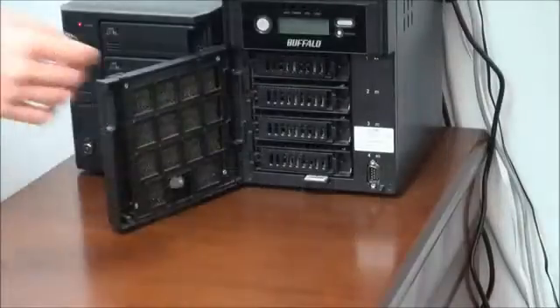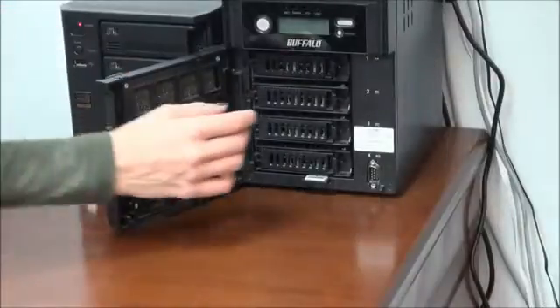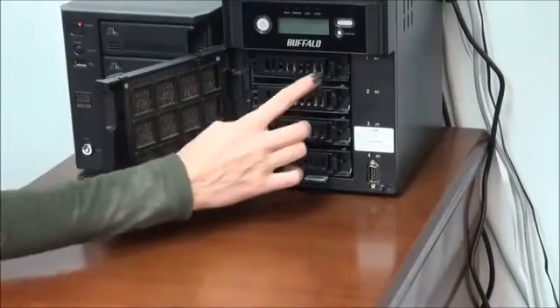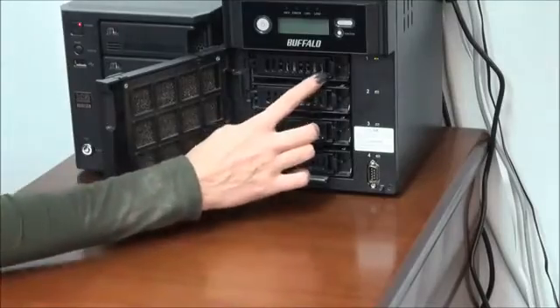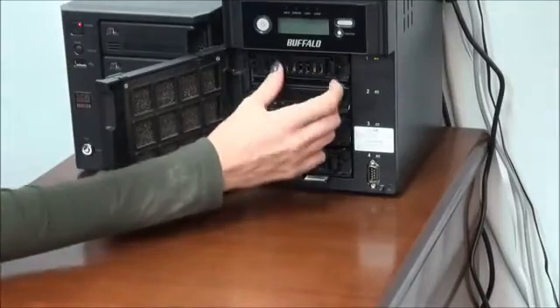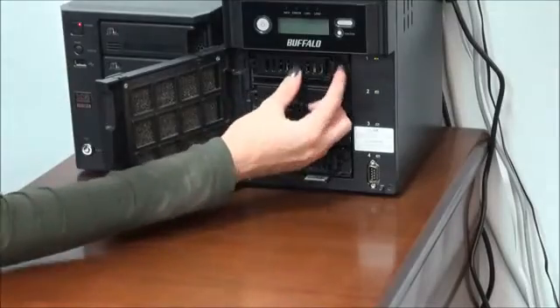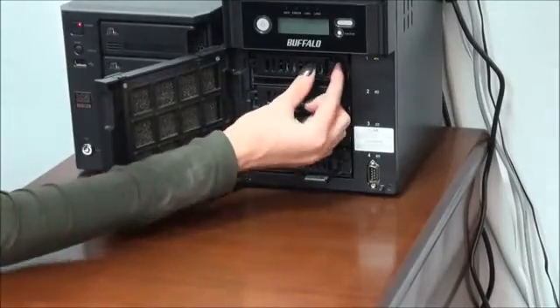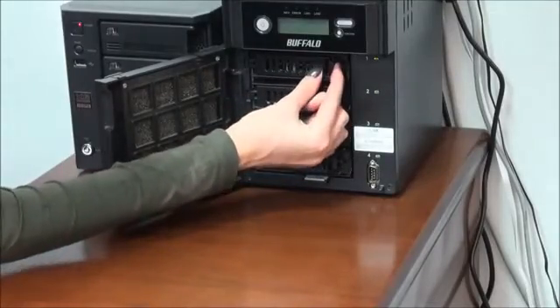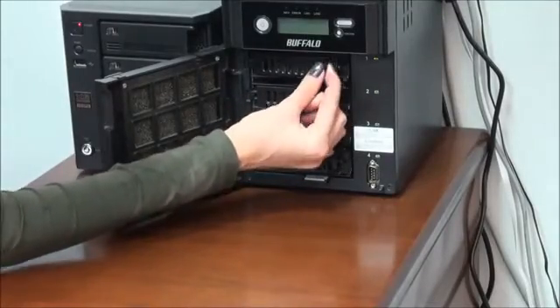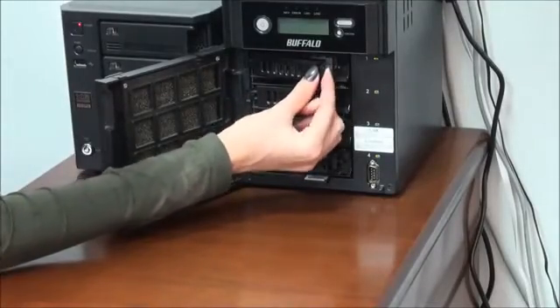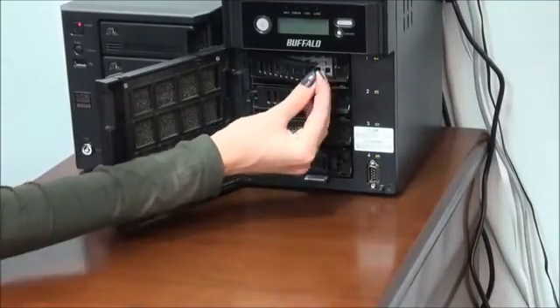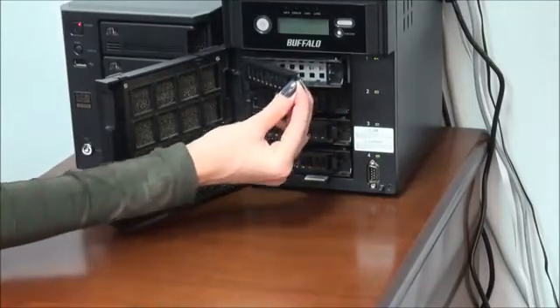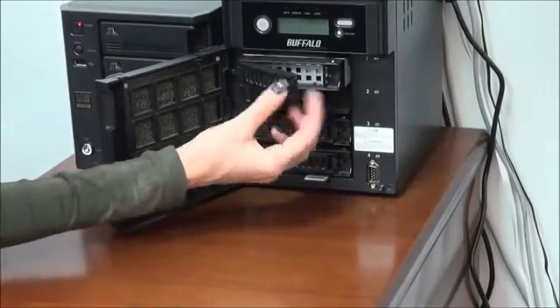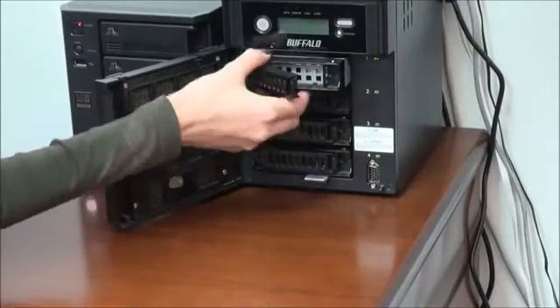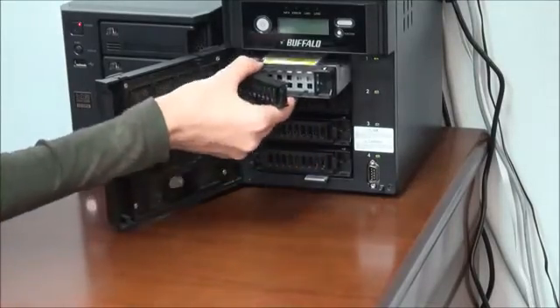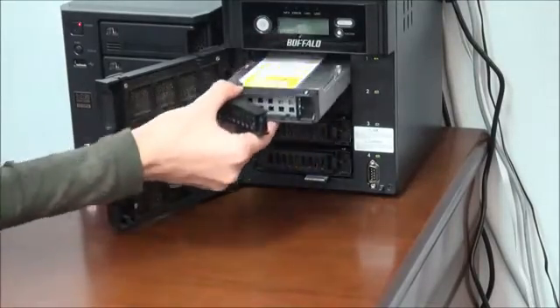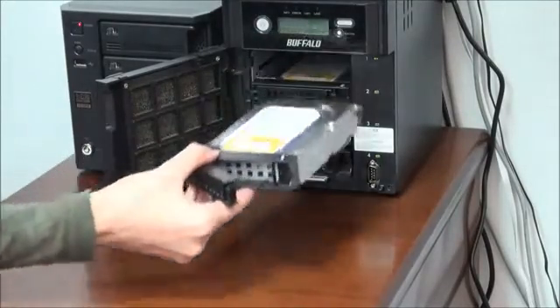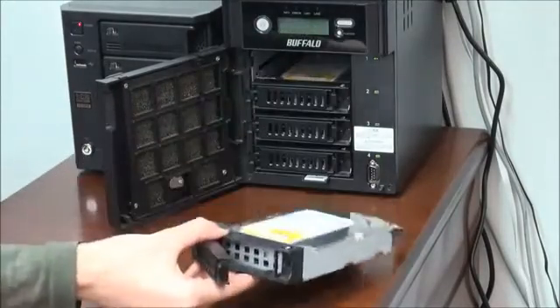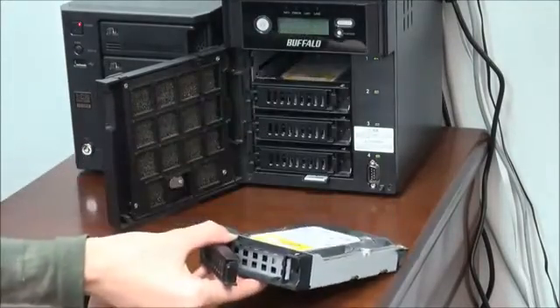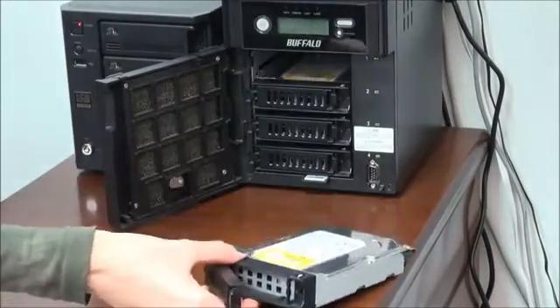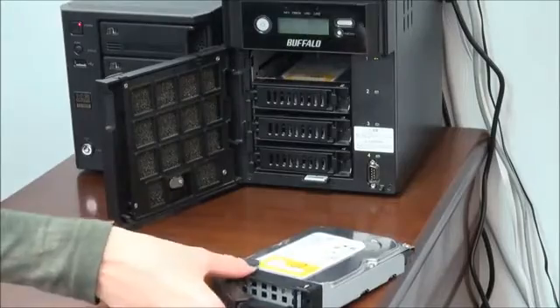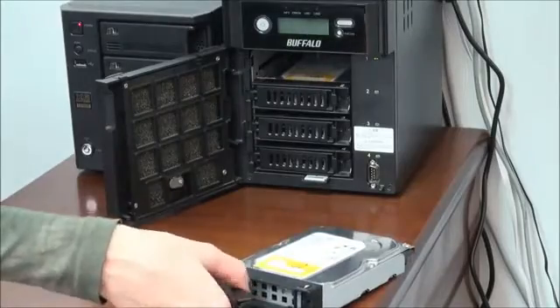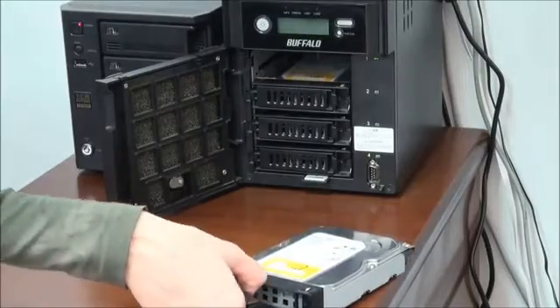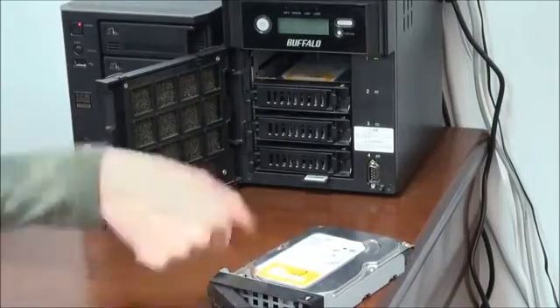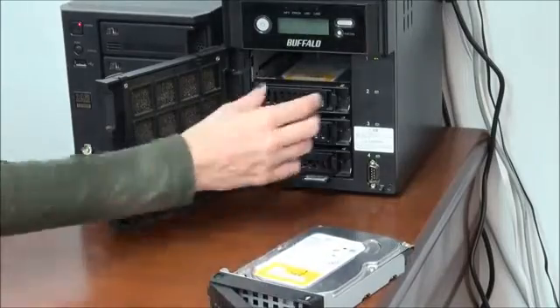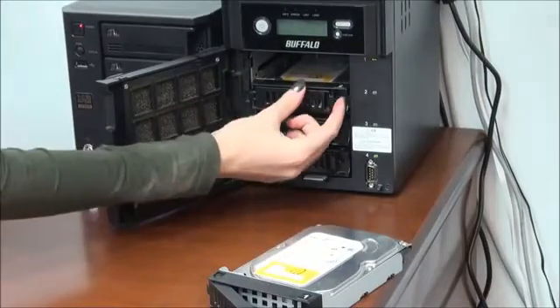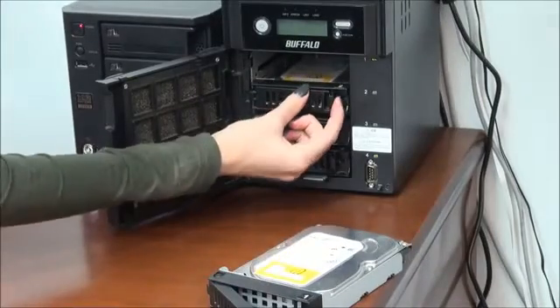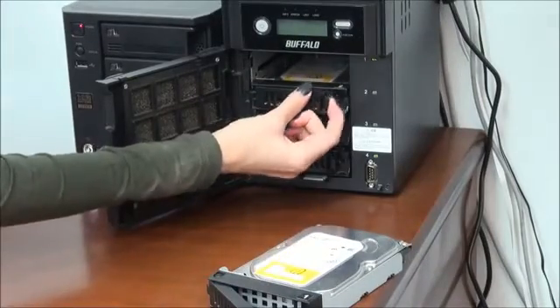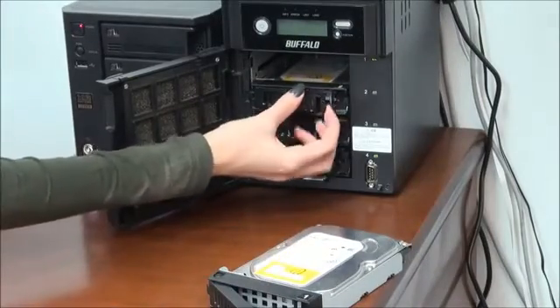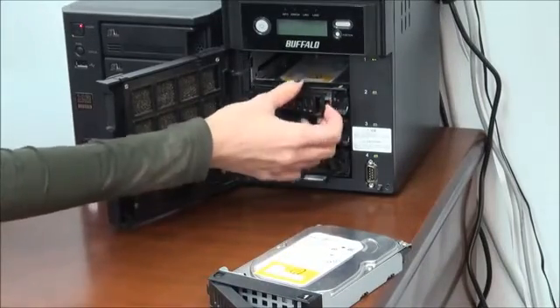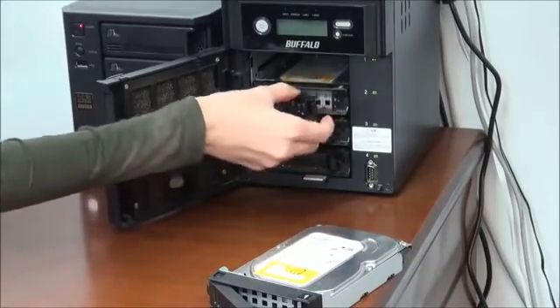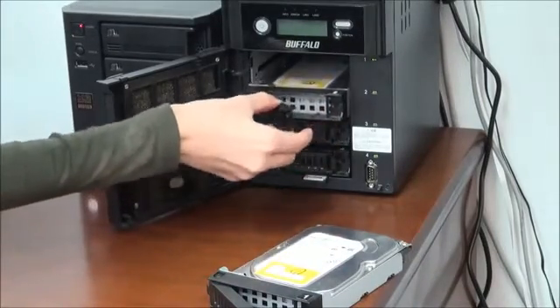With the next step we remove the hard drives one by one, lifting a ledge and then pulling the drives out of the bay. You should be careful in order not to damage the drives physically.